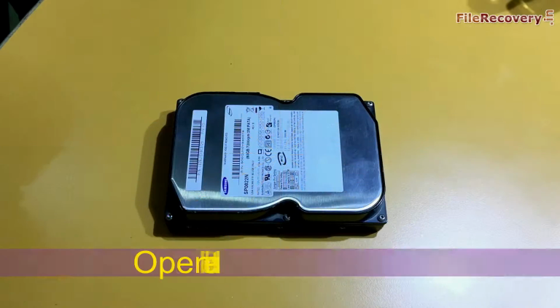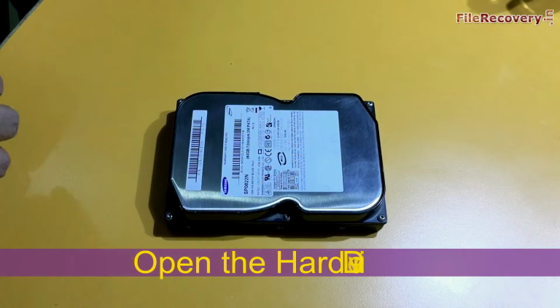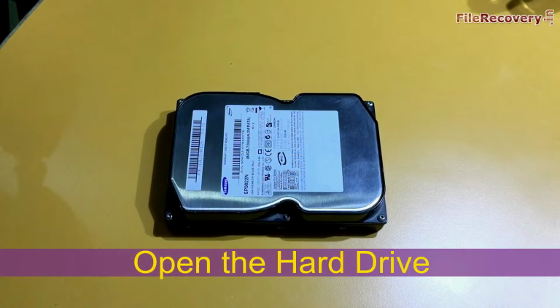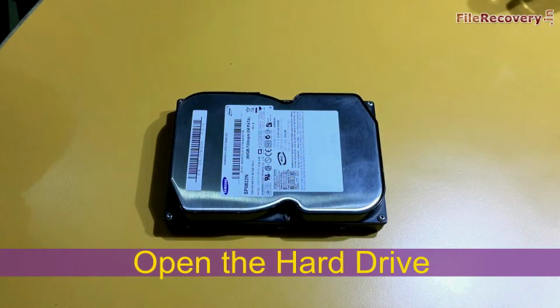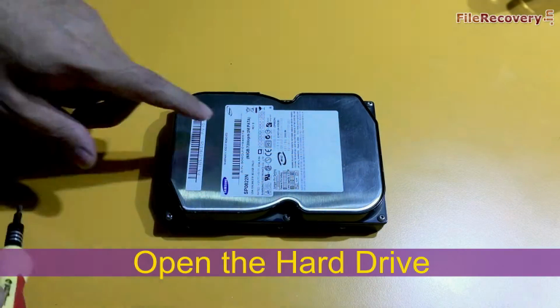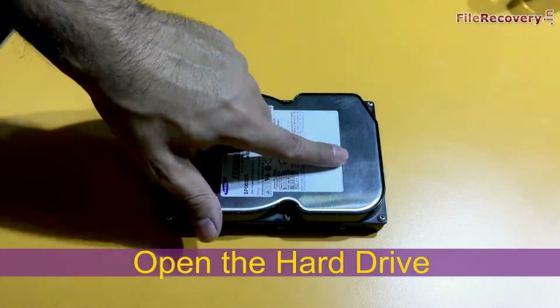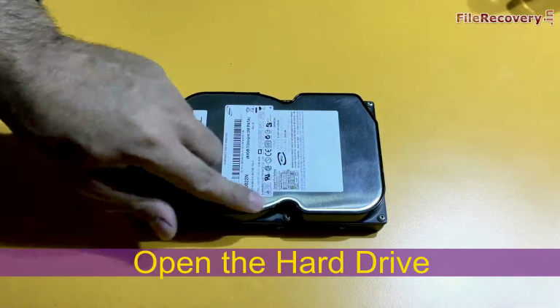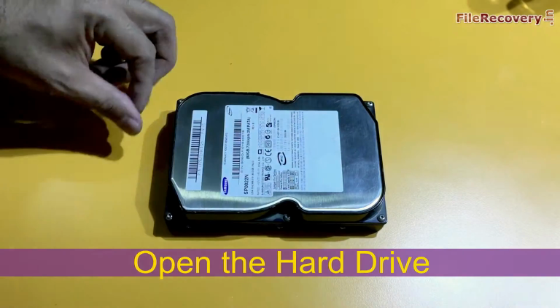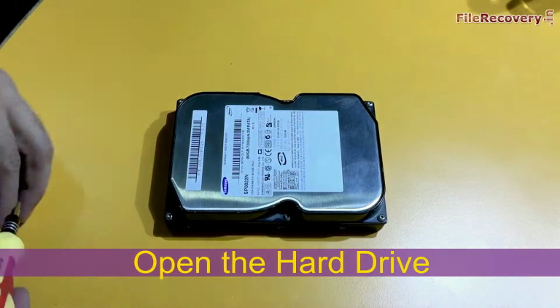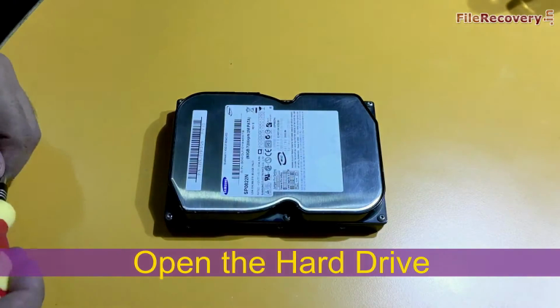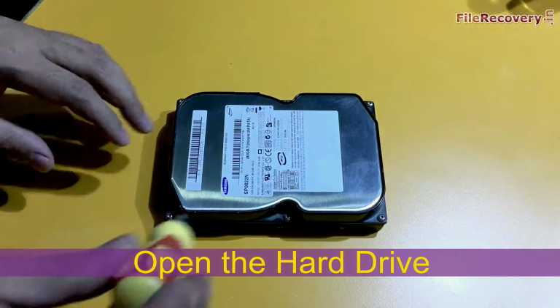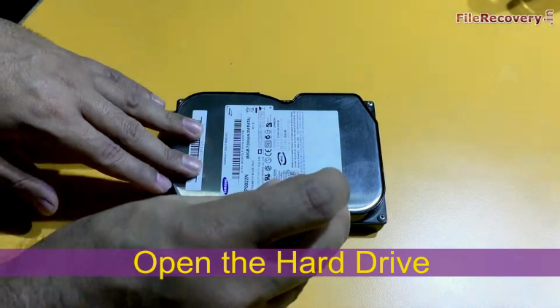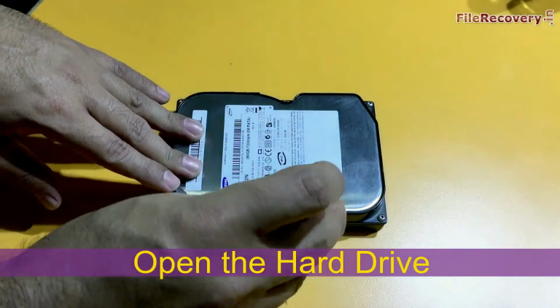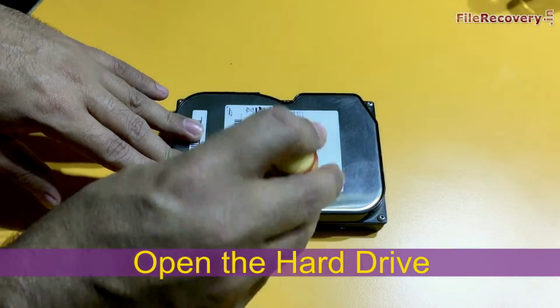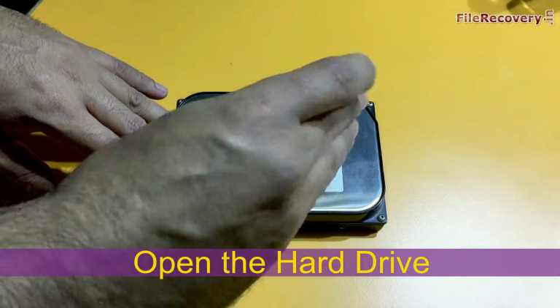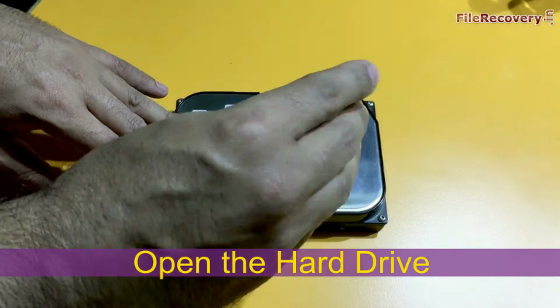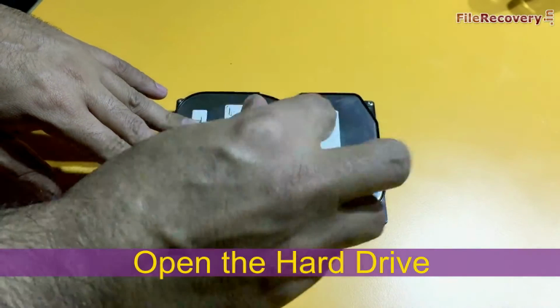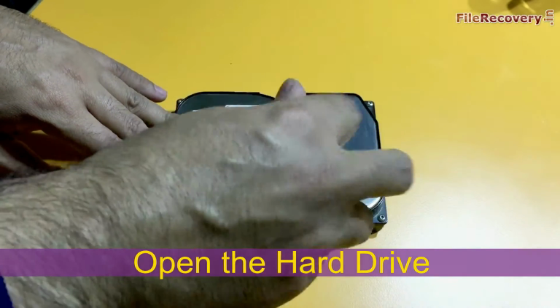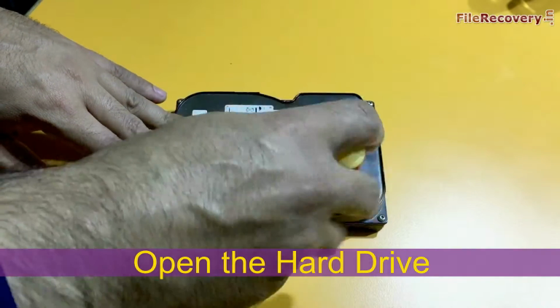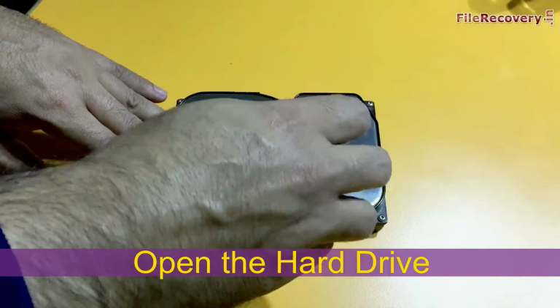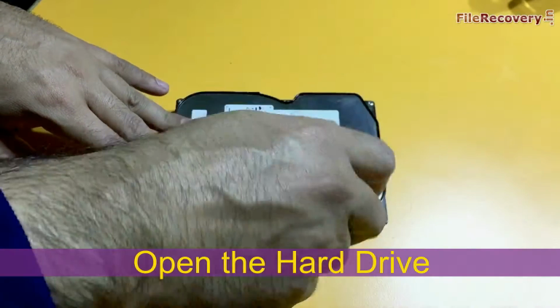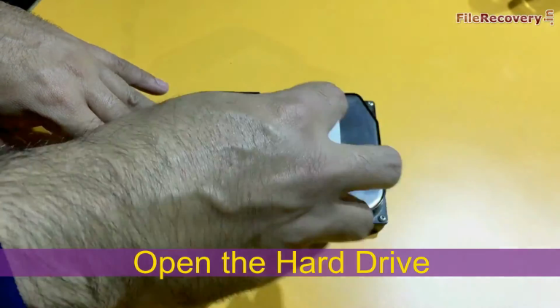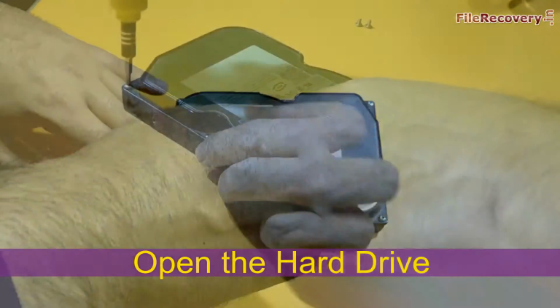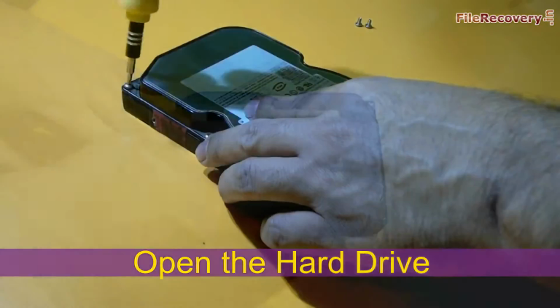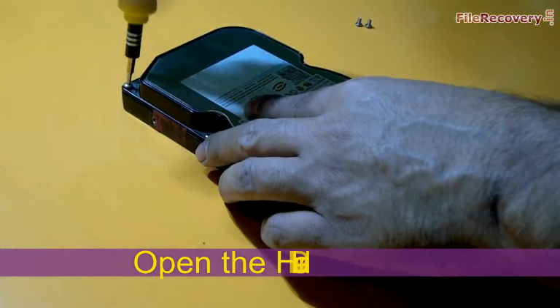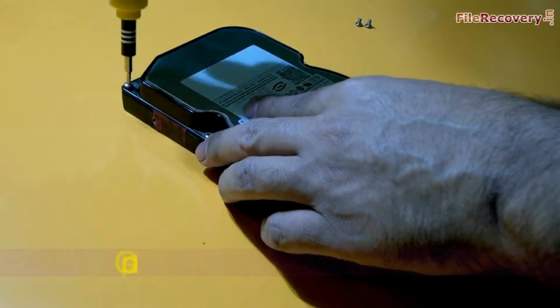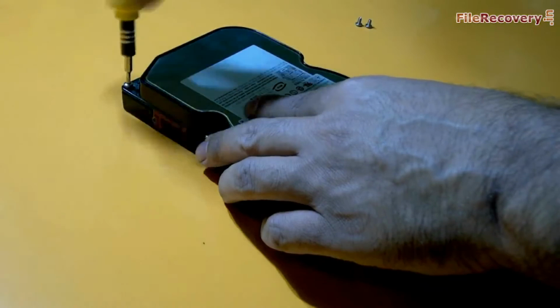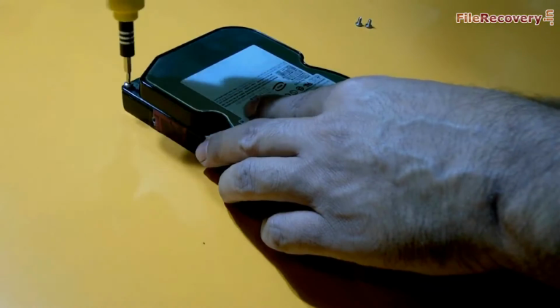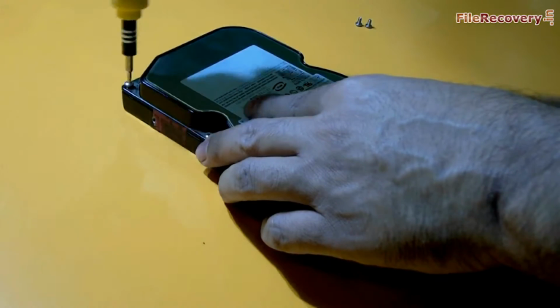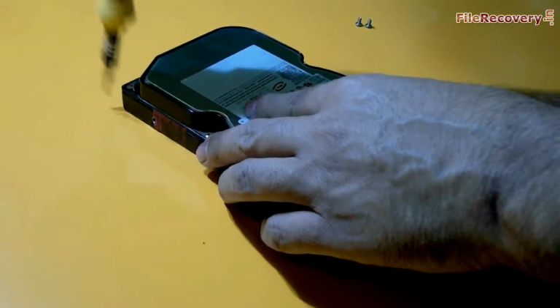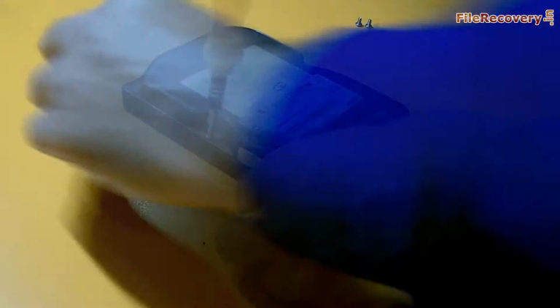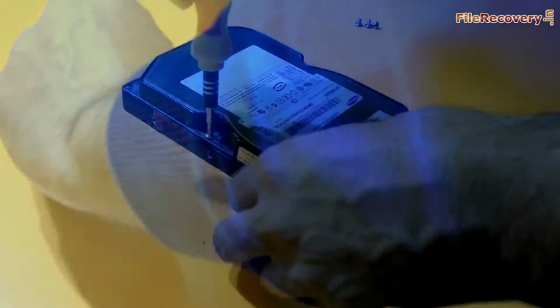This is the hard drive, and we are going to open it. We need to open these 6 screws. We are opening screws using a screwdriver.